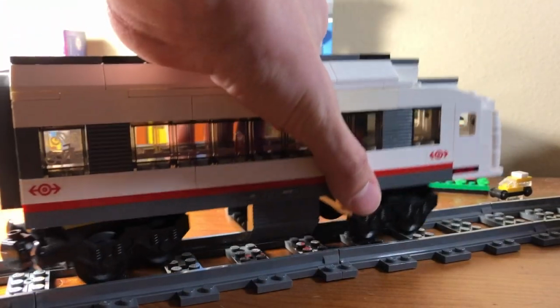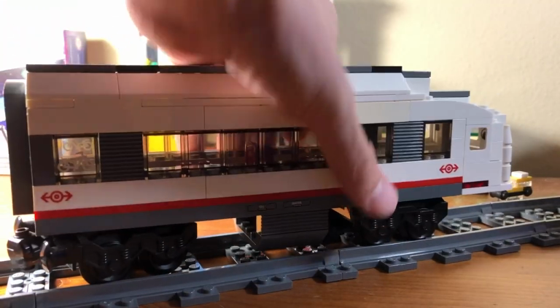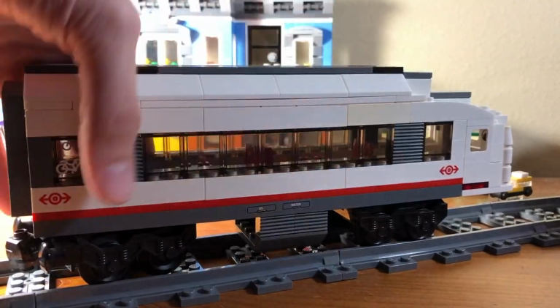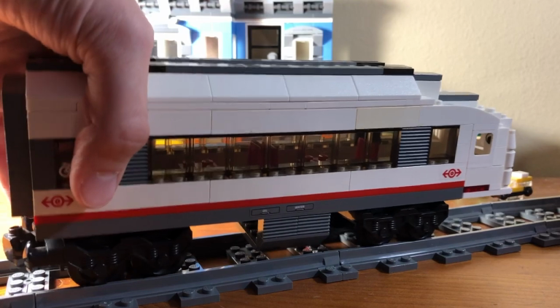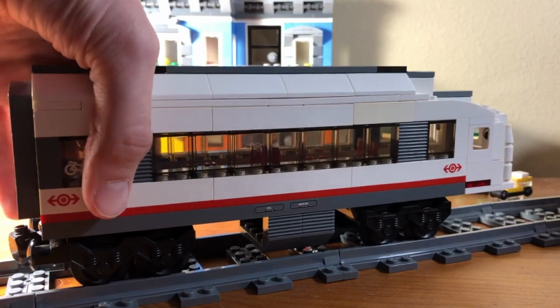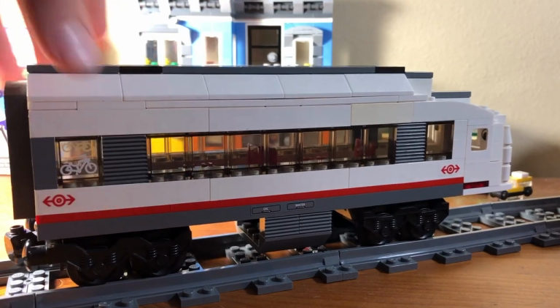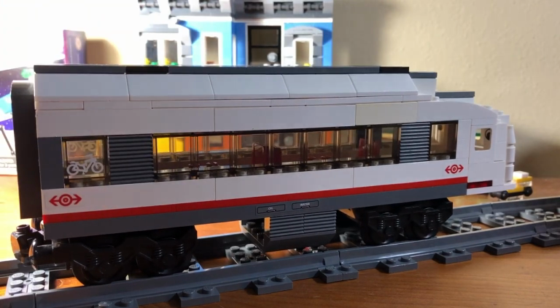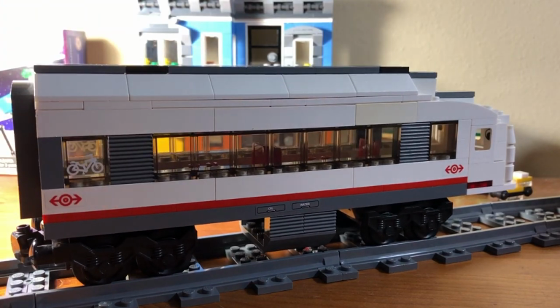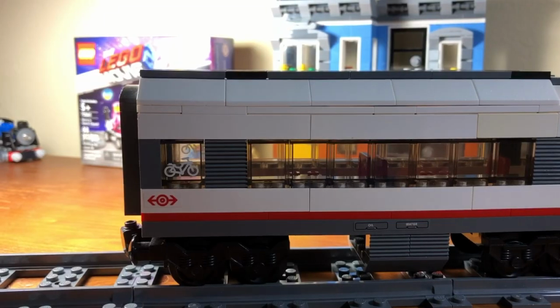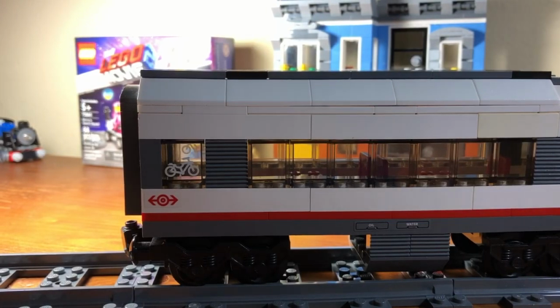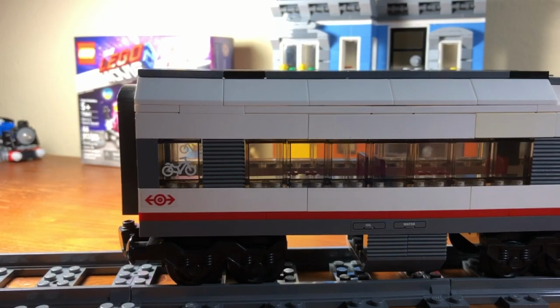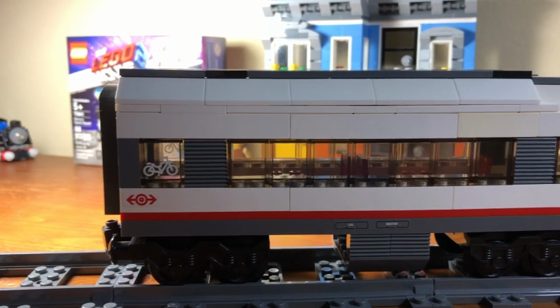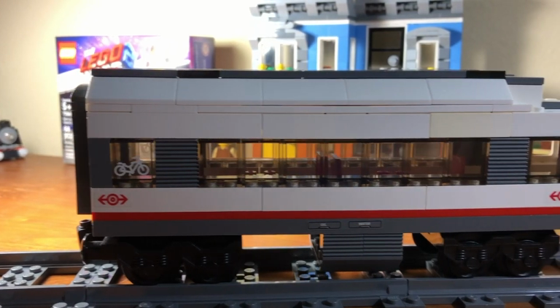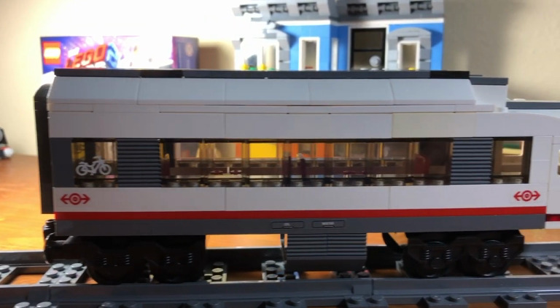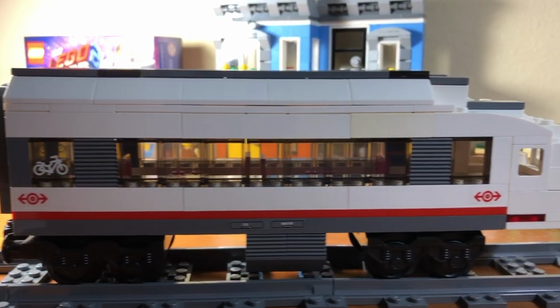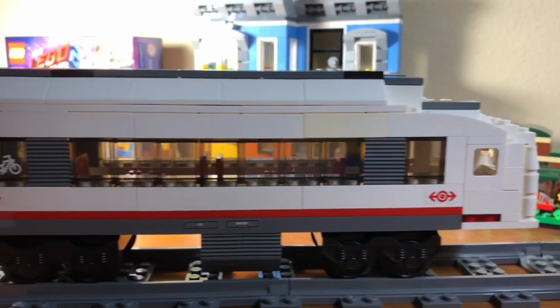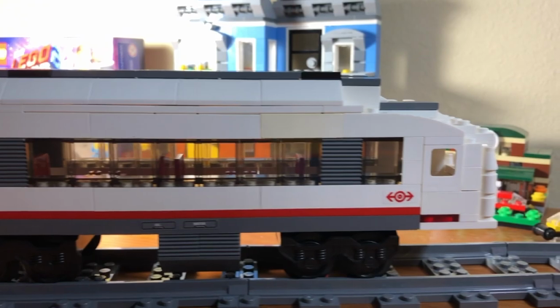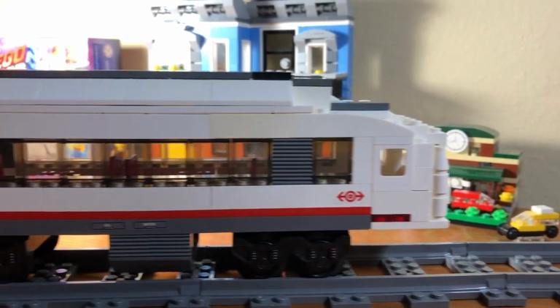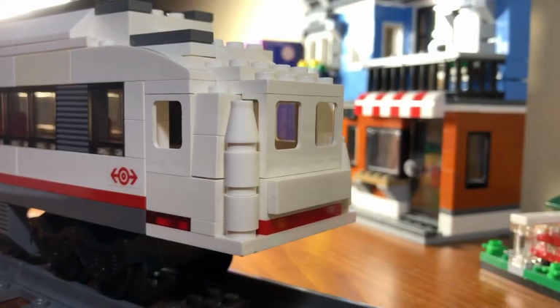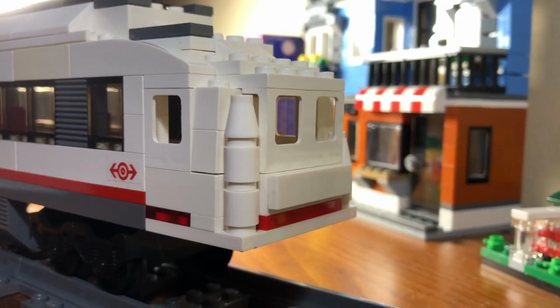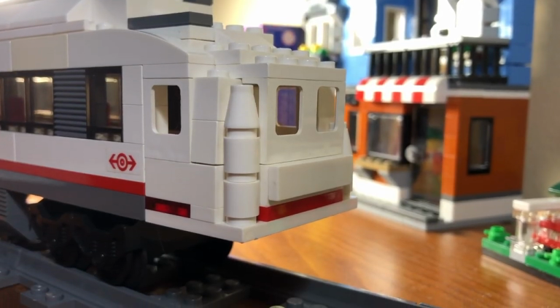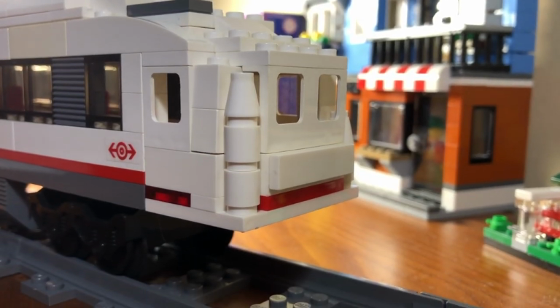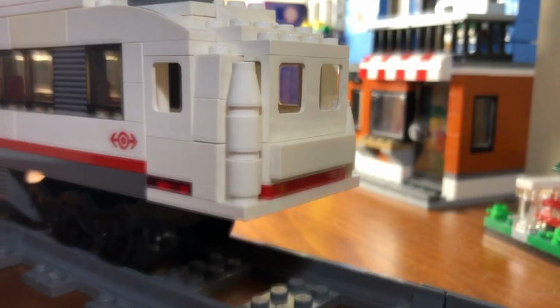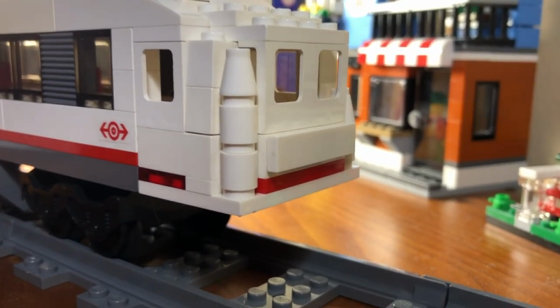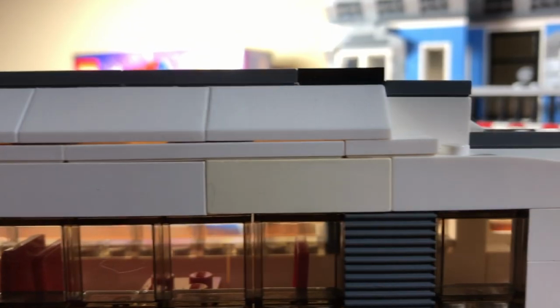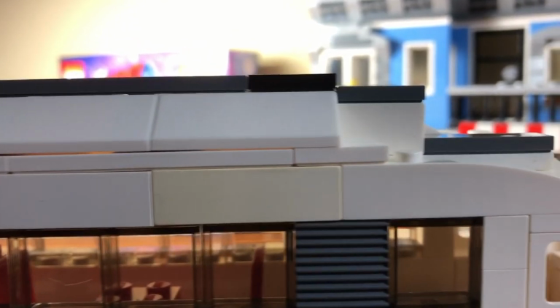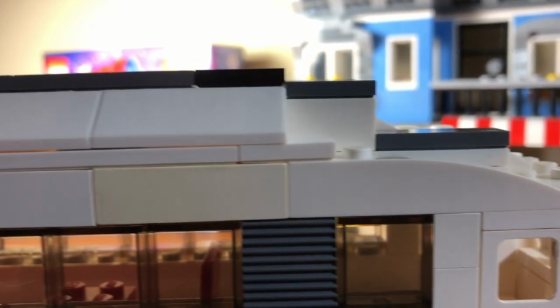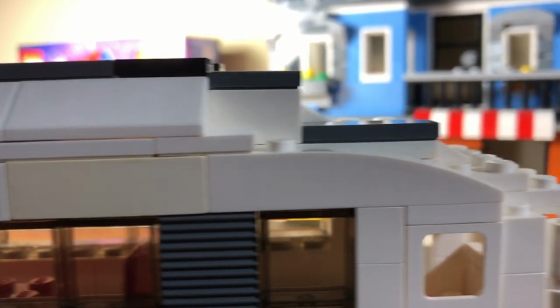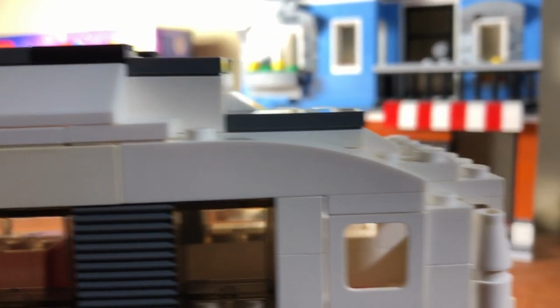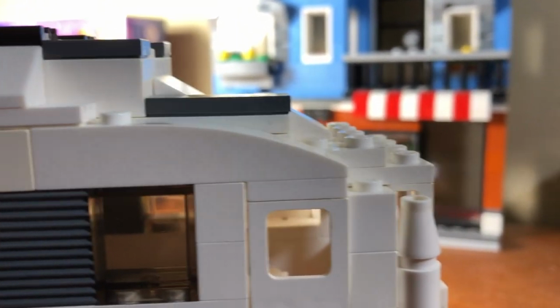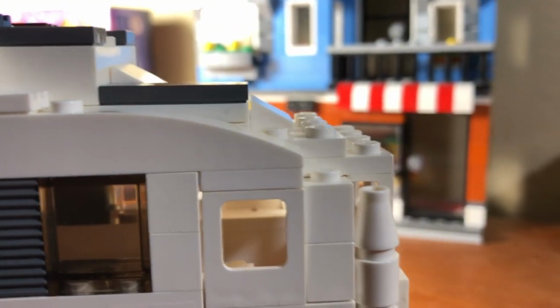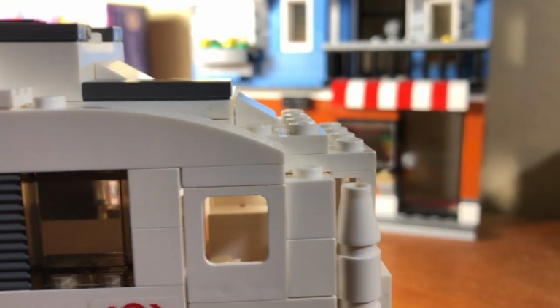Now let's look at my observation car. These coaches are meant to be at the end of a passenger train, and because of that, it doesn't have a coupling at the back. The roof has a slope design and then a rounded back.